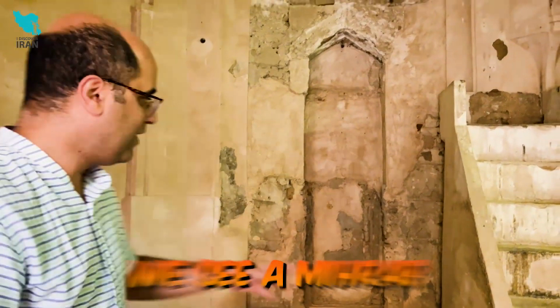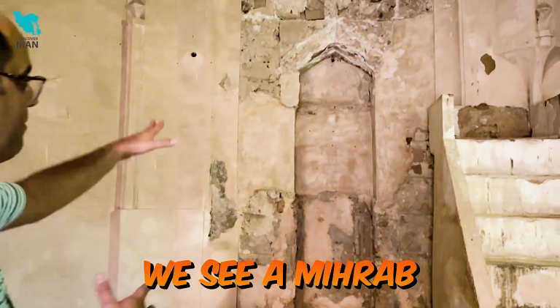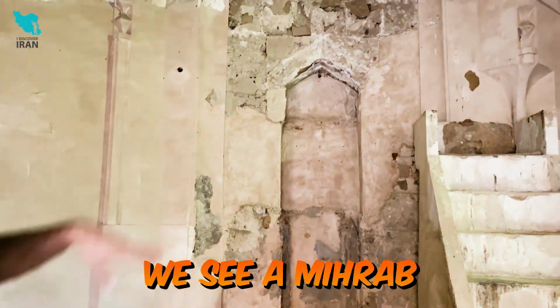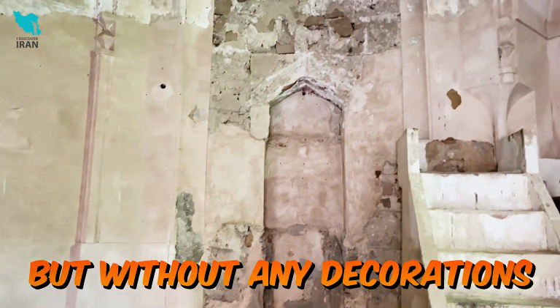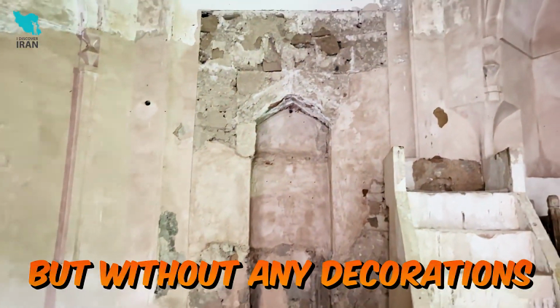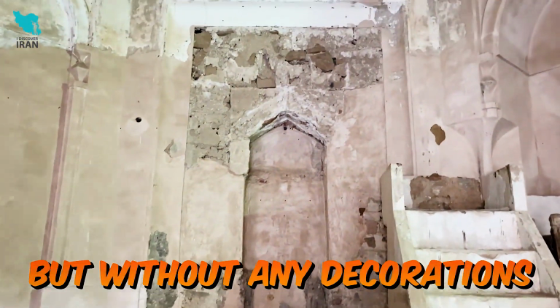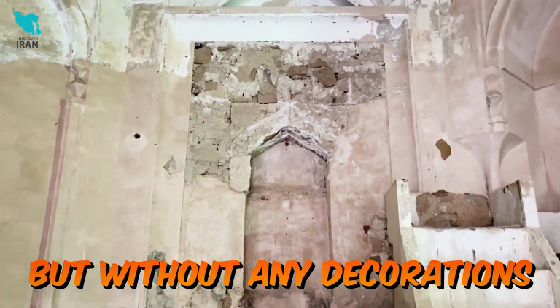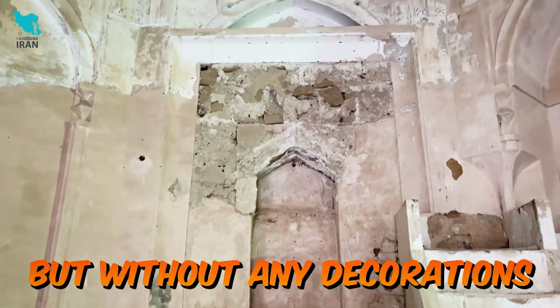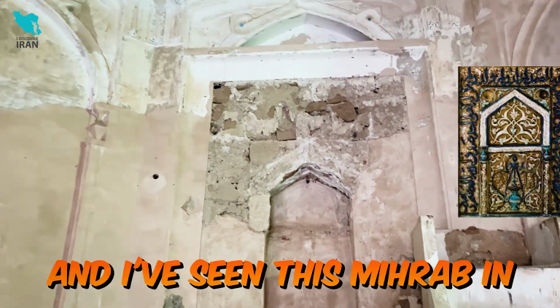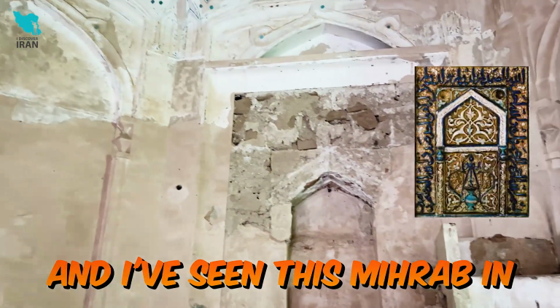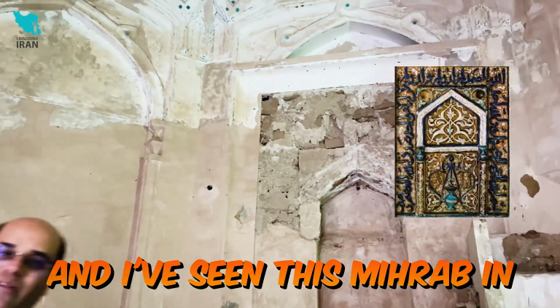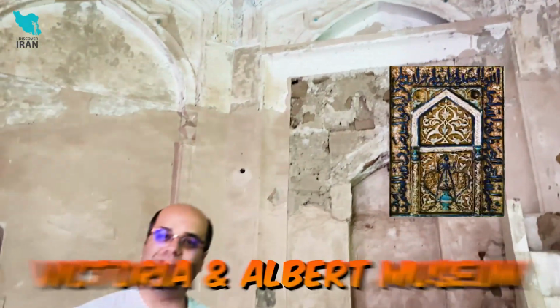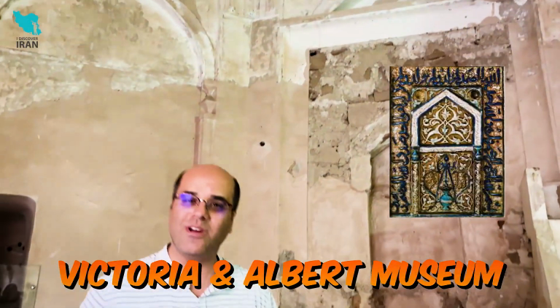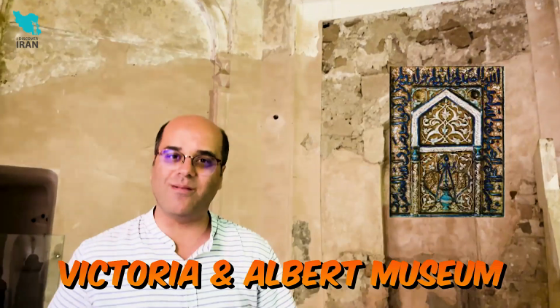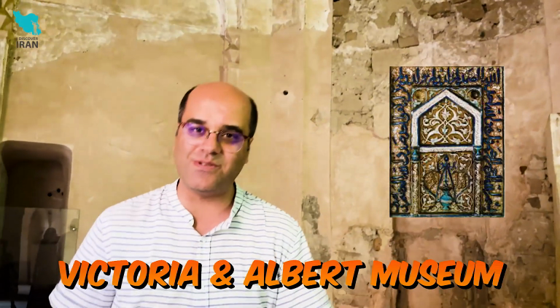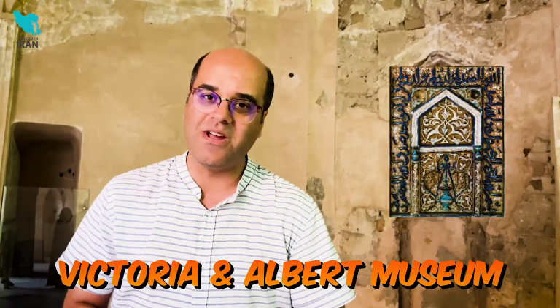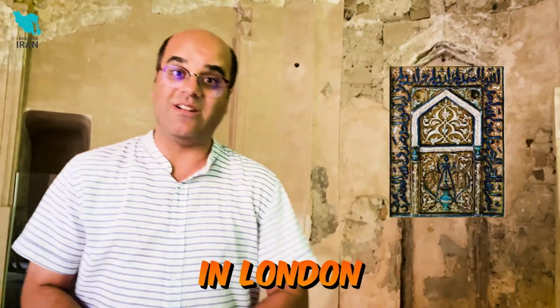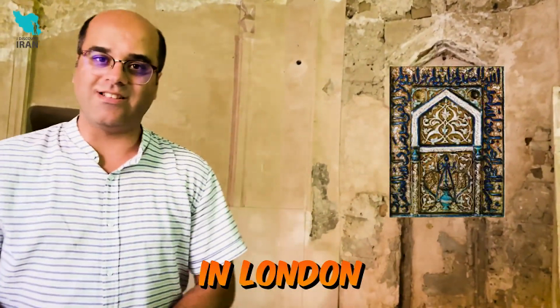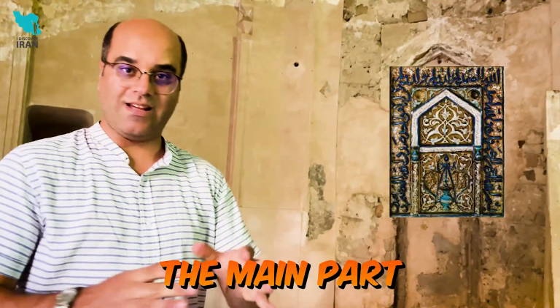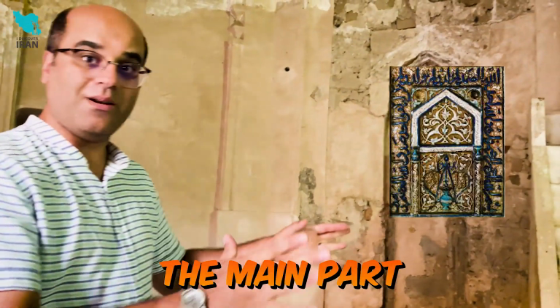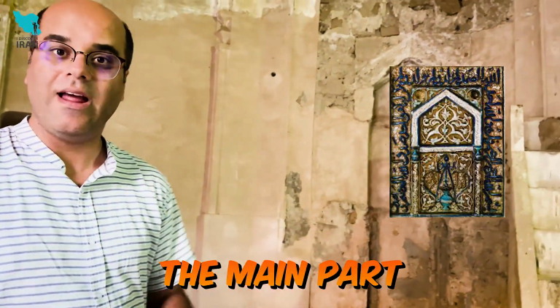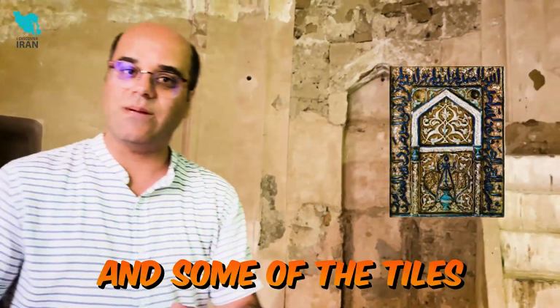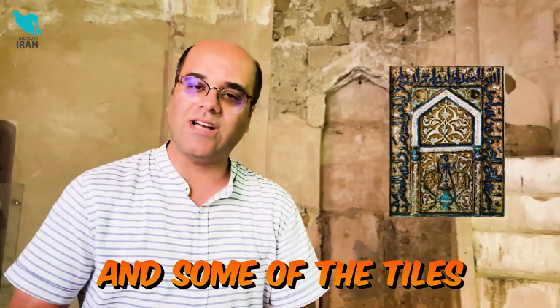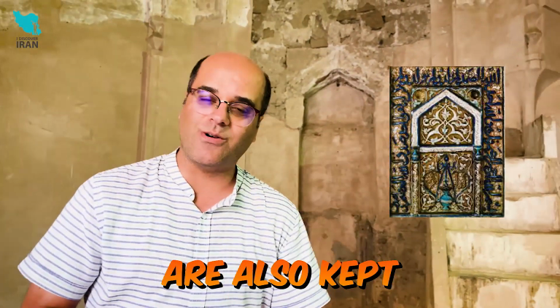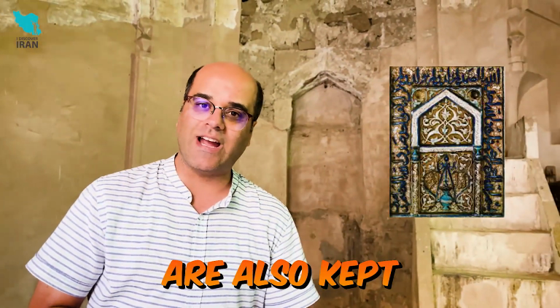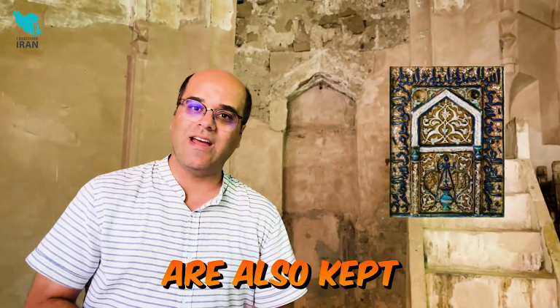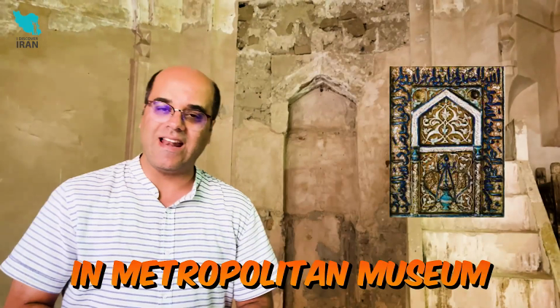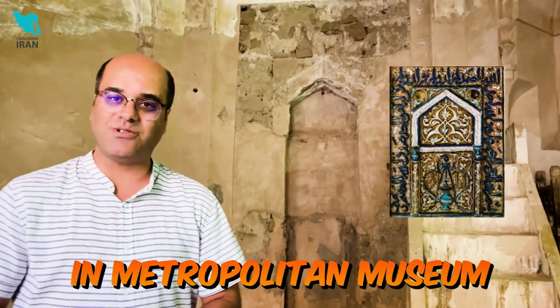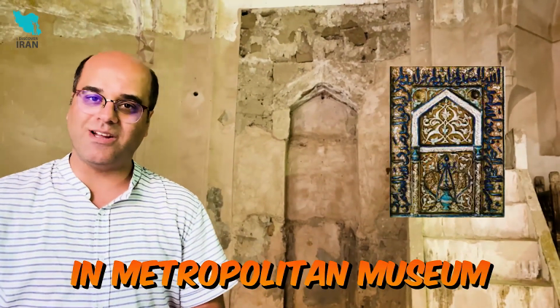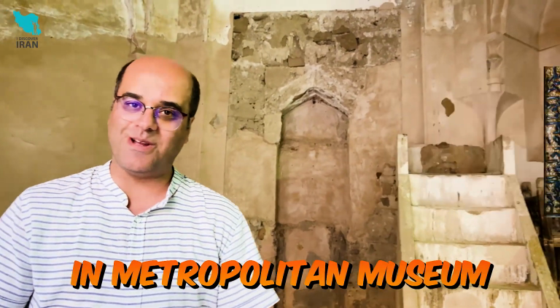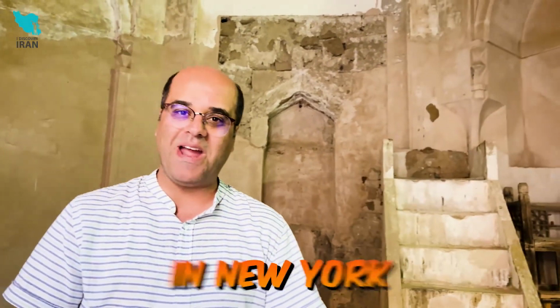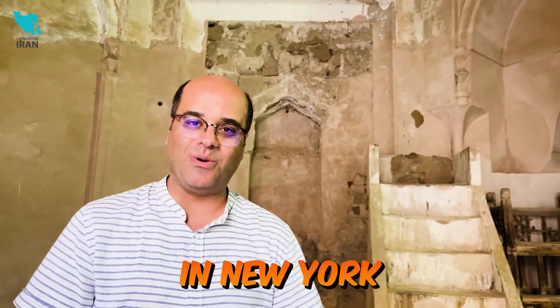In the southern part of the mosque, we see a mihrab, but without any decorations. I've seen this mihrab in the Victoria and Albert Museum in London — the main part — and some of the tiles are also kept in the Metropolitan Museum in New York.